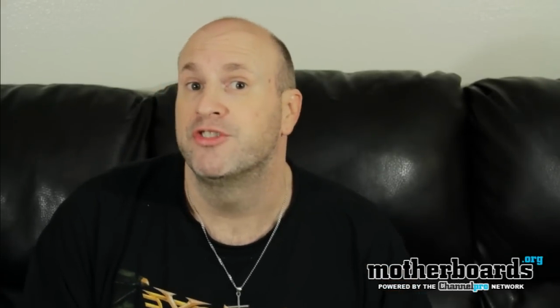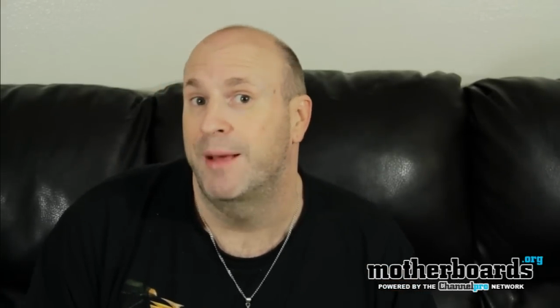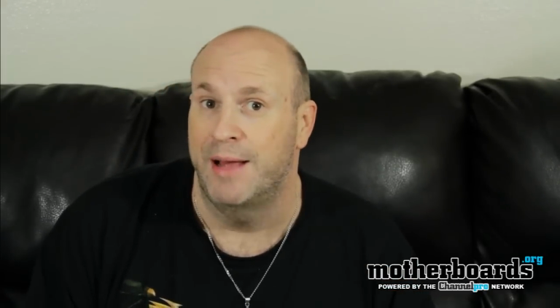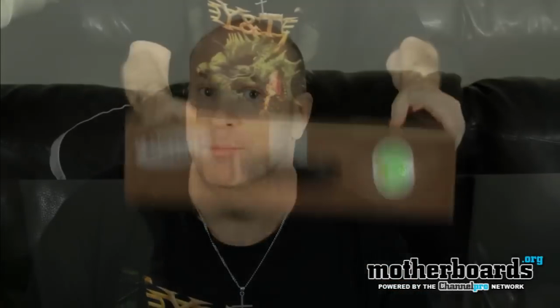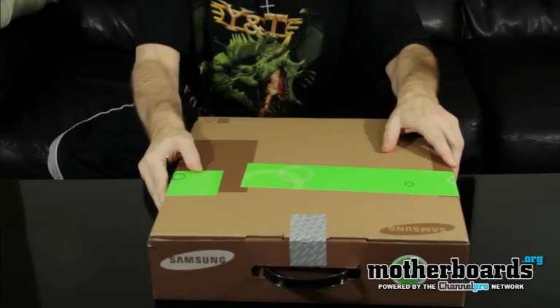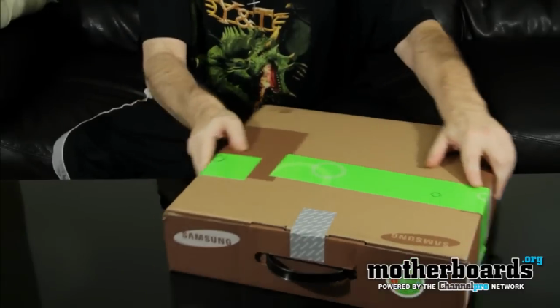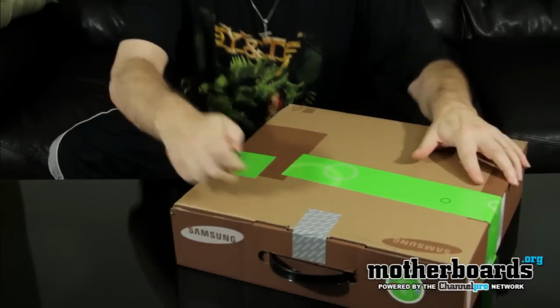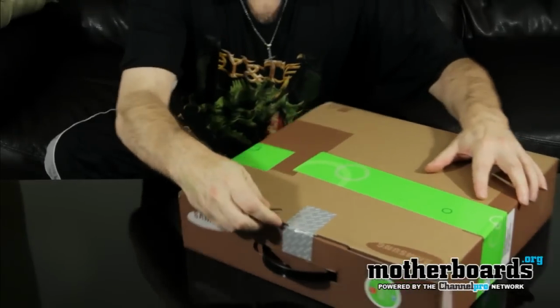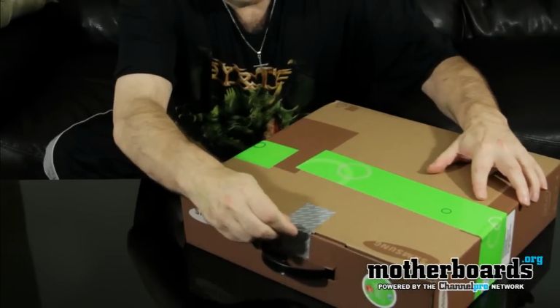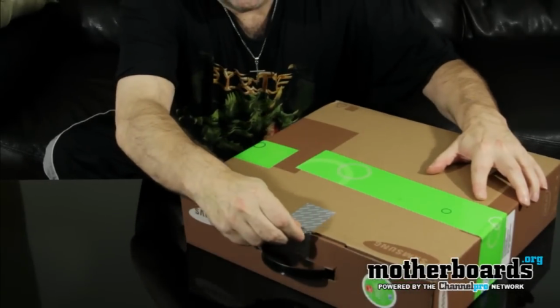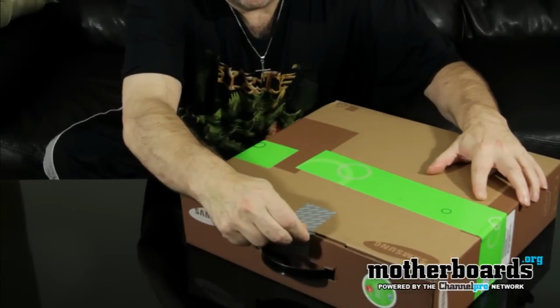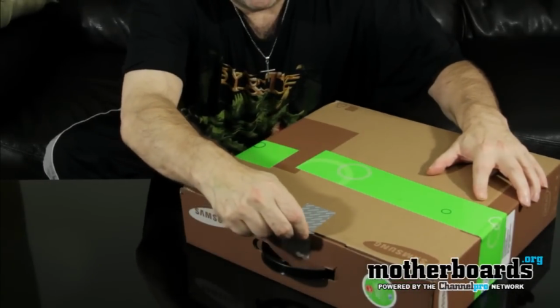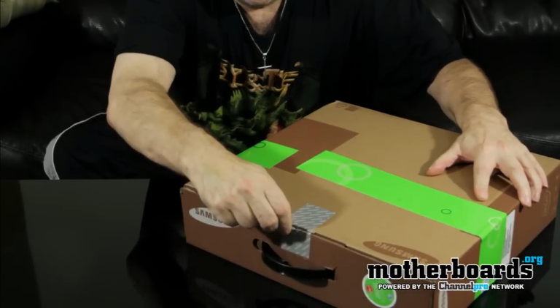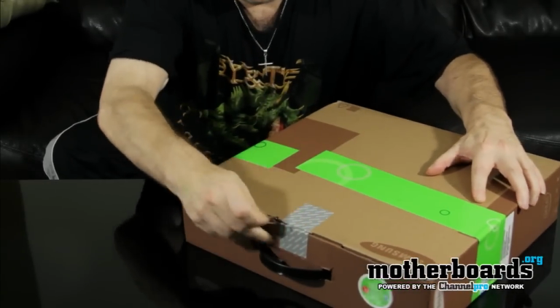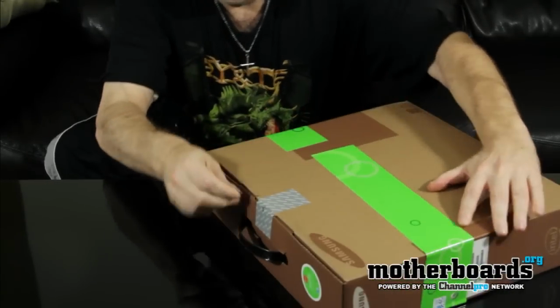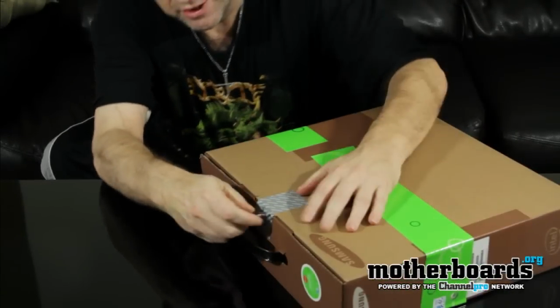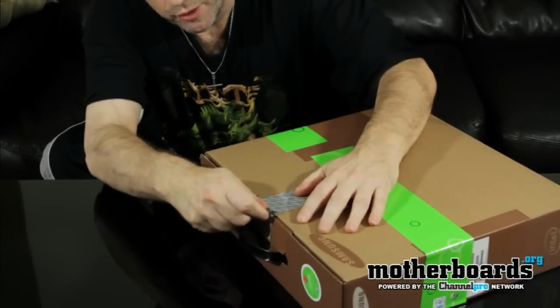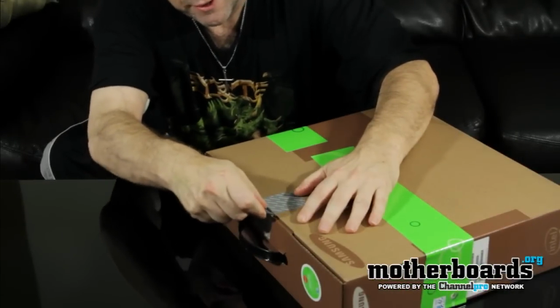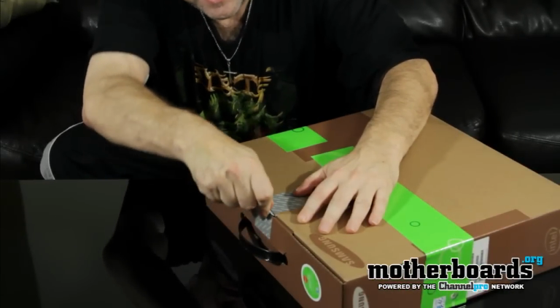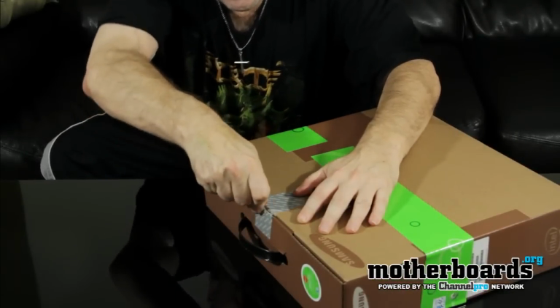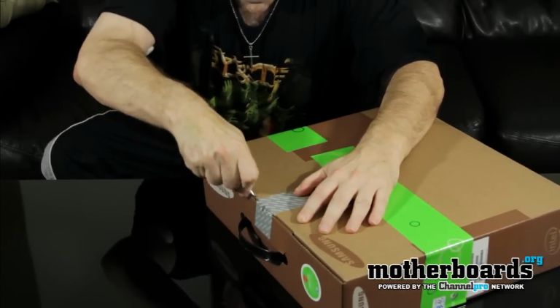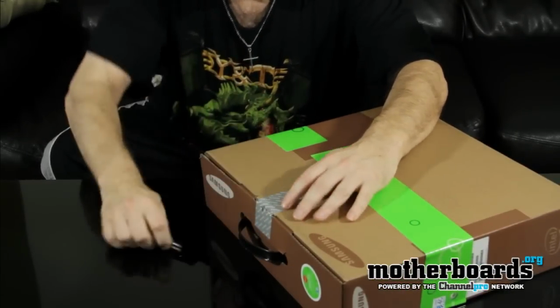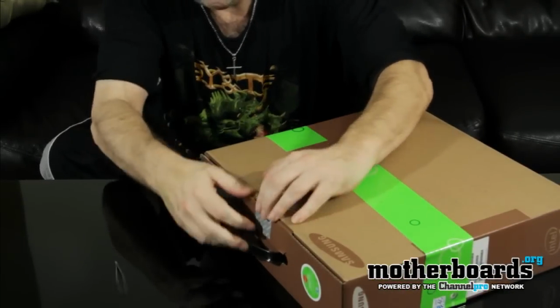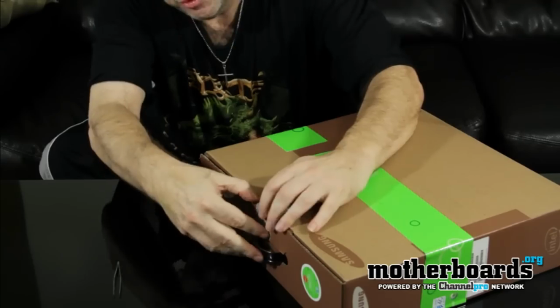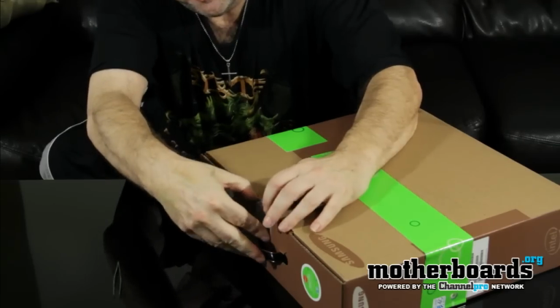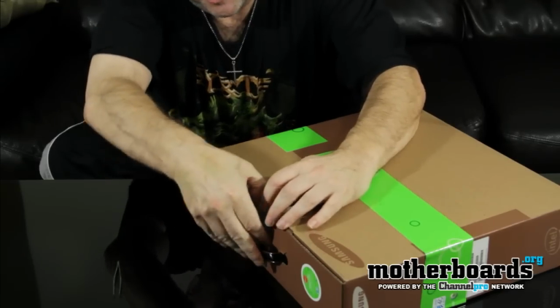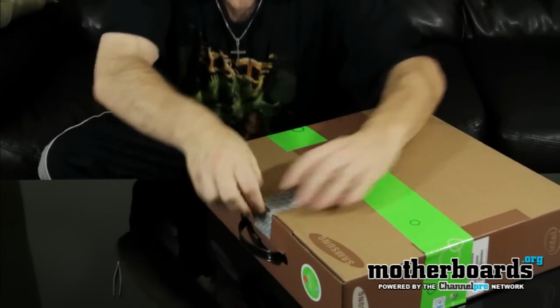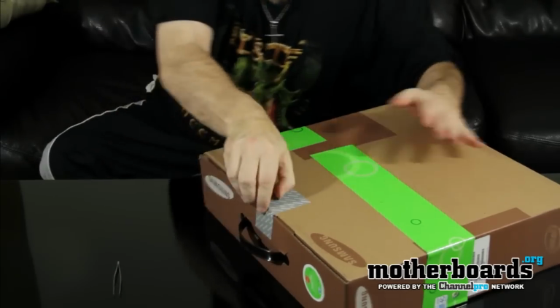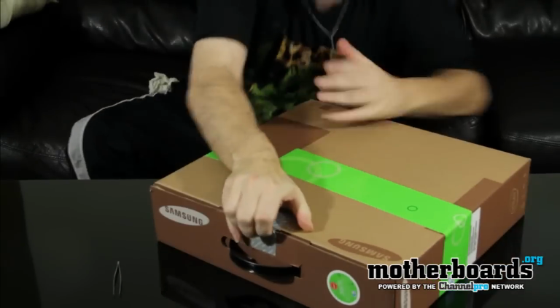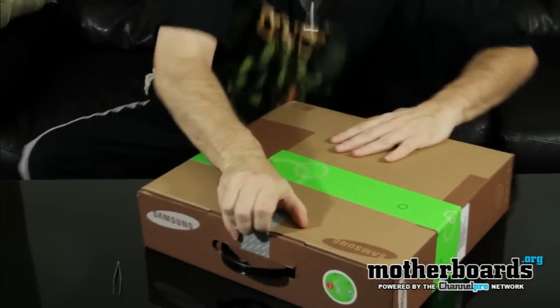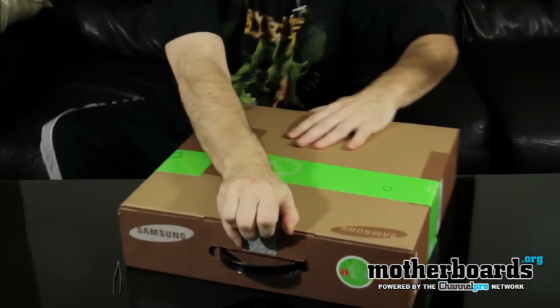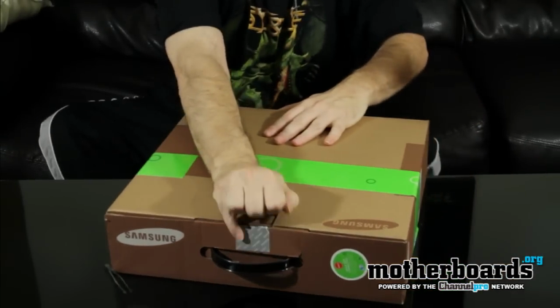Starting out, we can see there's a seal right here that actually seals up the laptop. I'm going to go ahead and break this seal so we can open the side up. There's just a little flap right here that we pop open to begin the unboxing procedure.